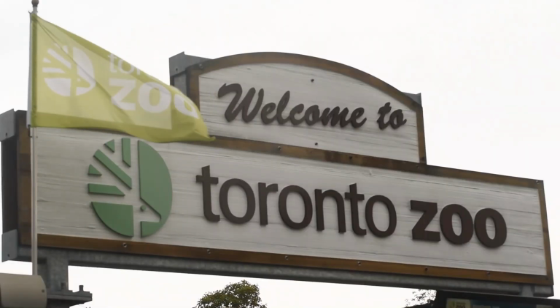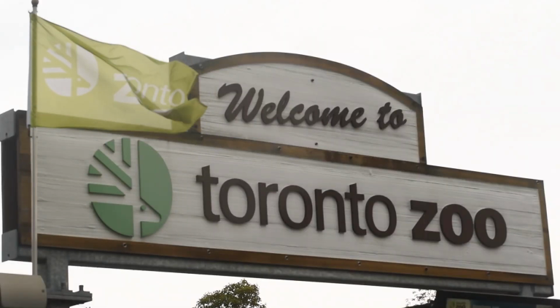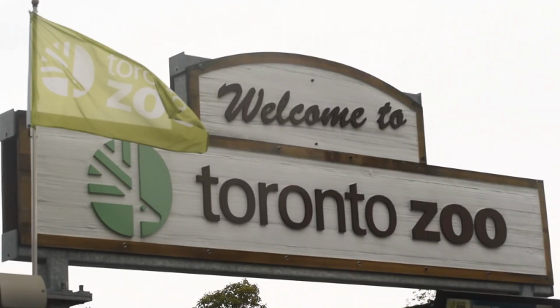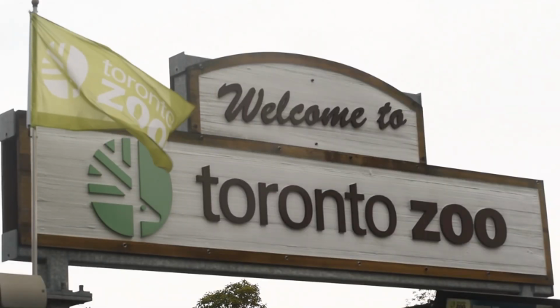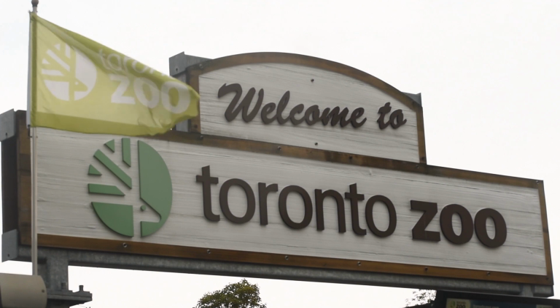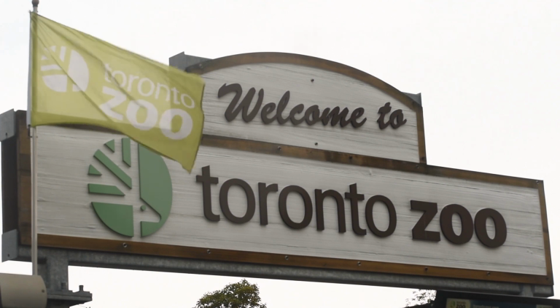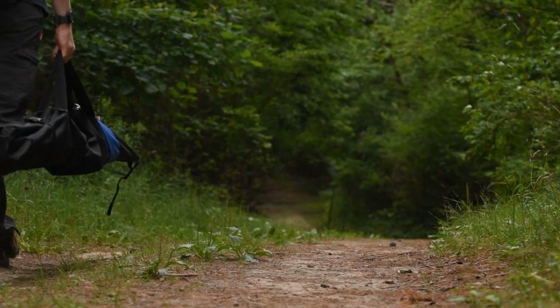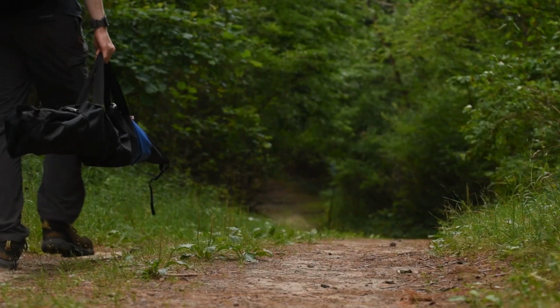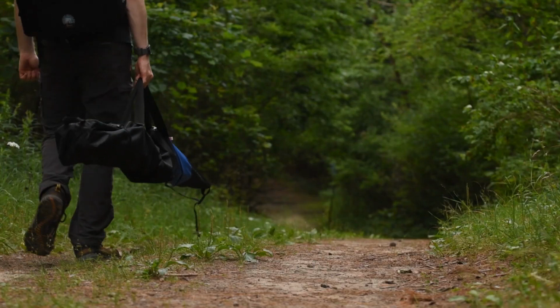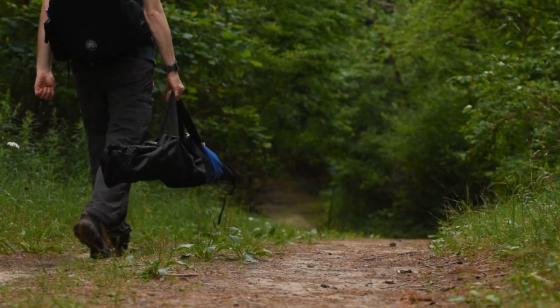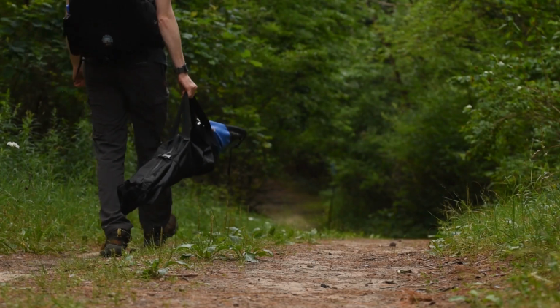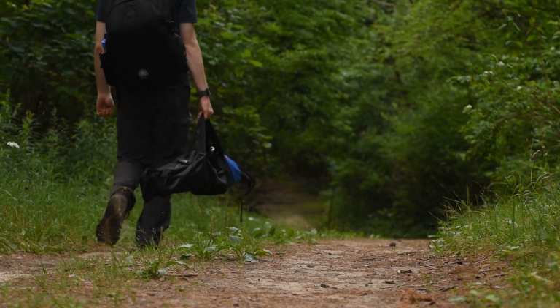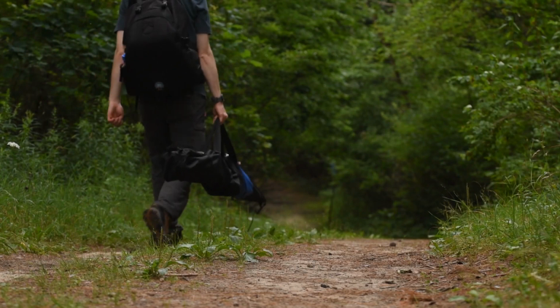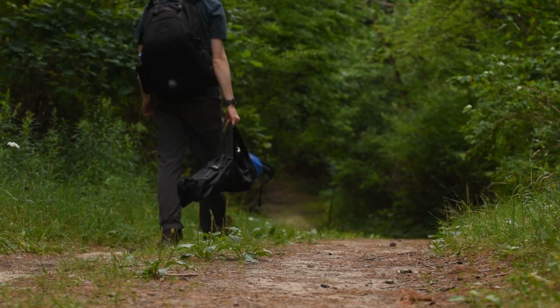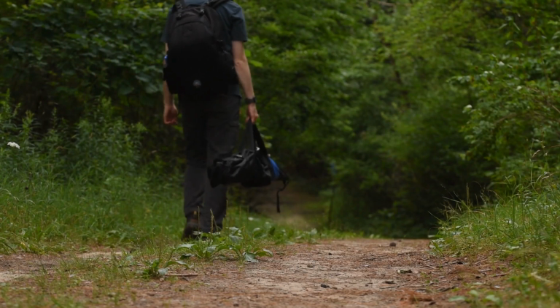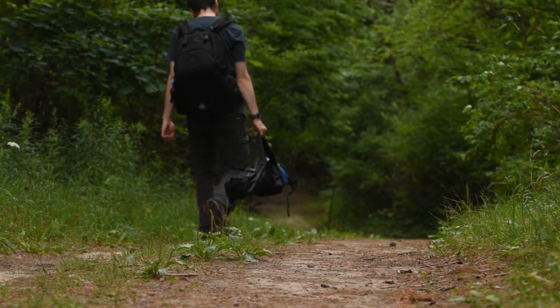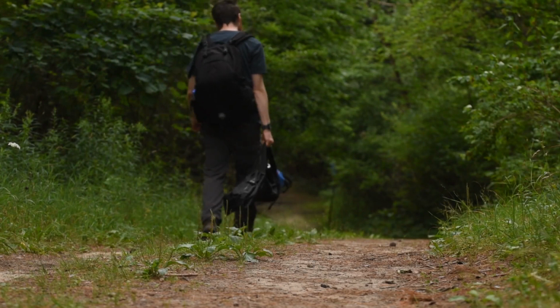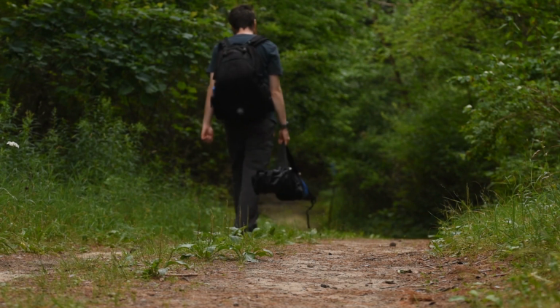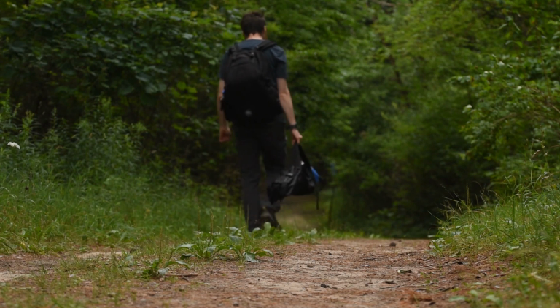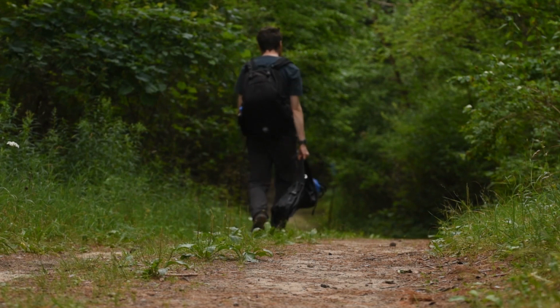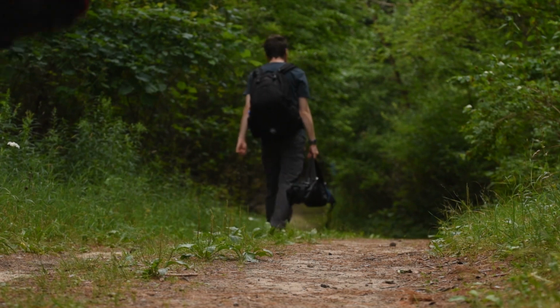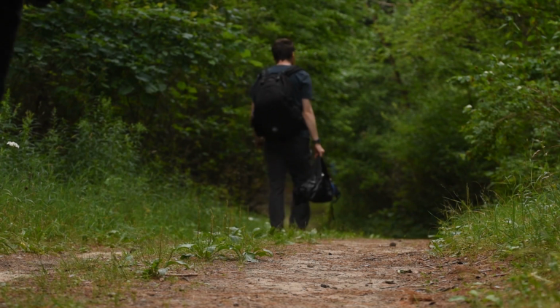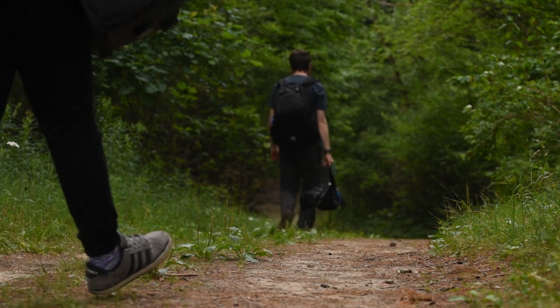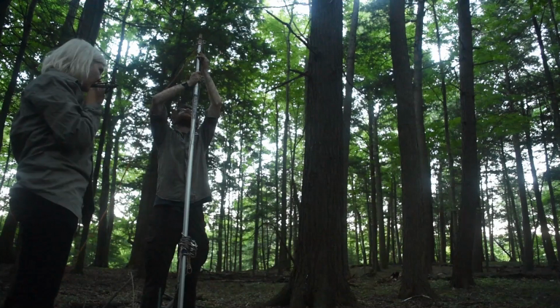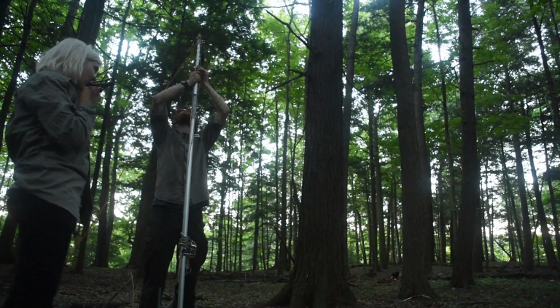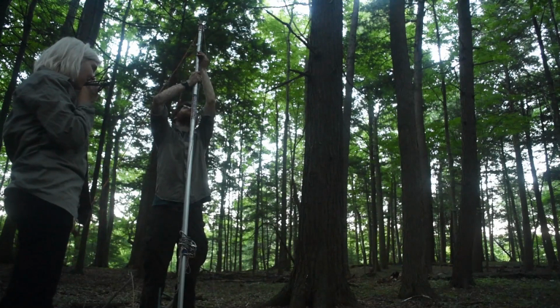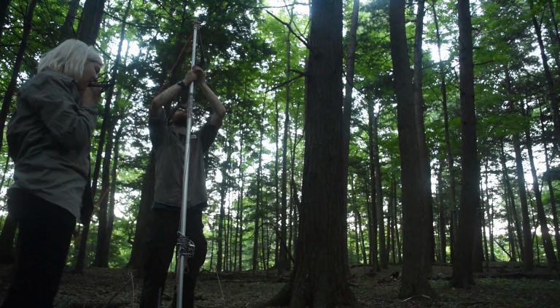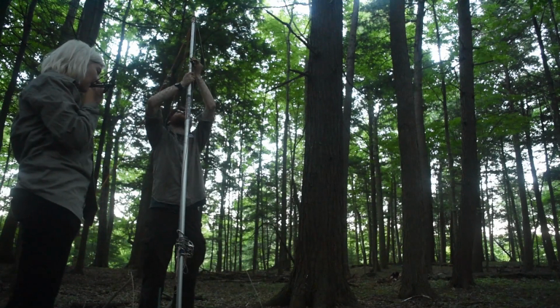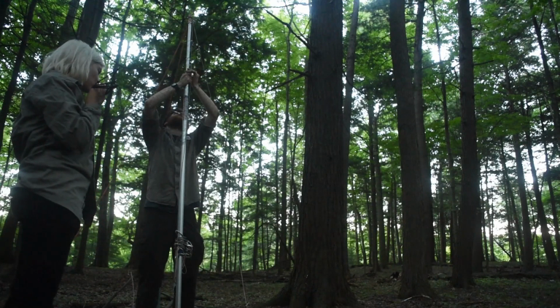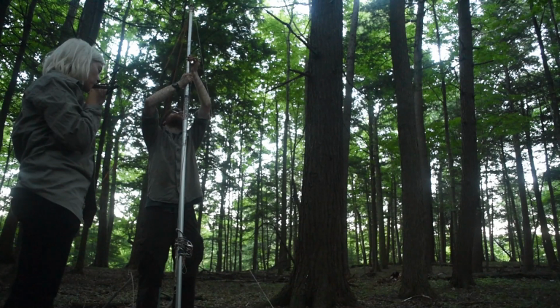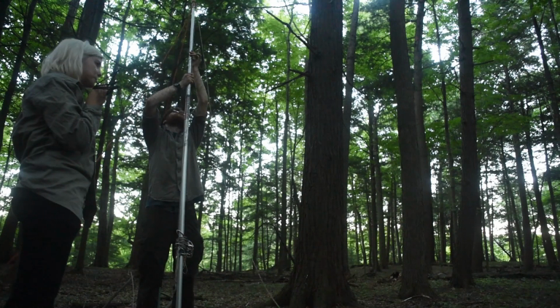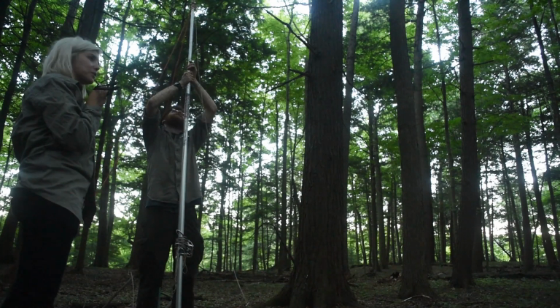The Toronto Zoo, just recently in the past couple of years, have started to do some more in-depth work with bats as well. The zoo staff have permission to enter onto our lands; they do their bioacoustic monitoring and they set up mist nets.